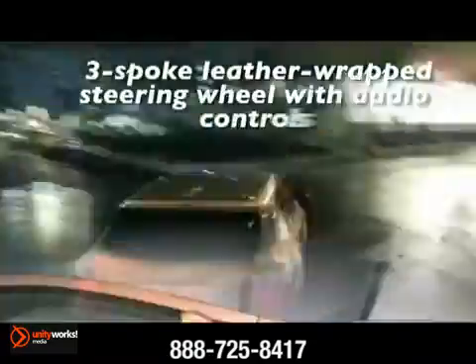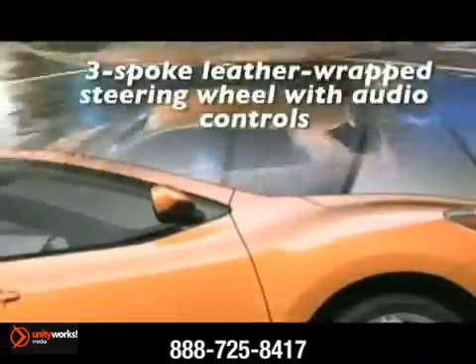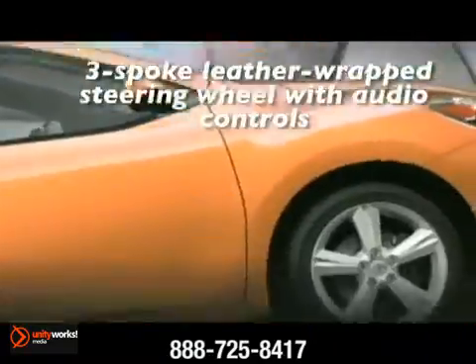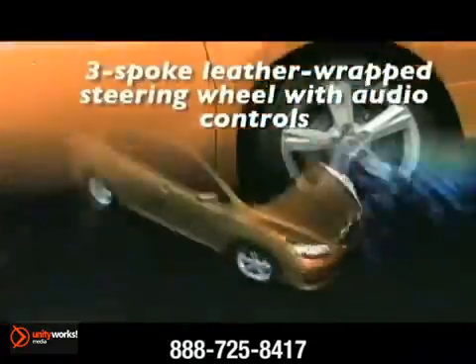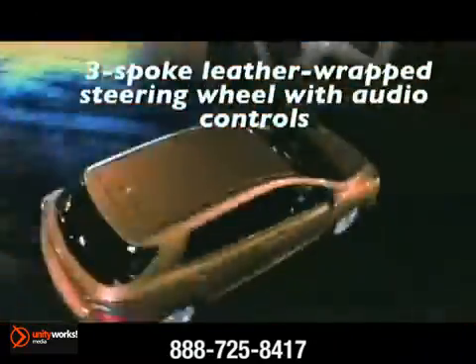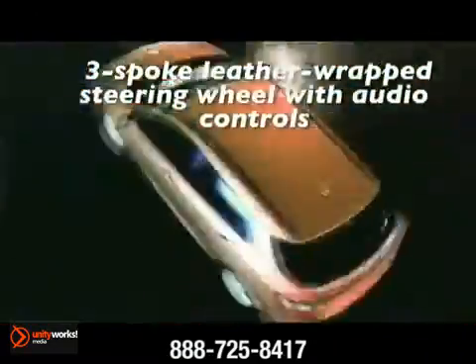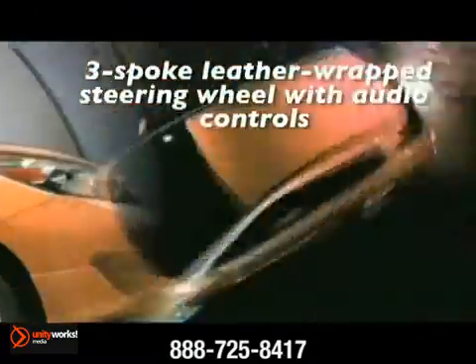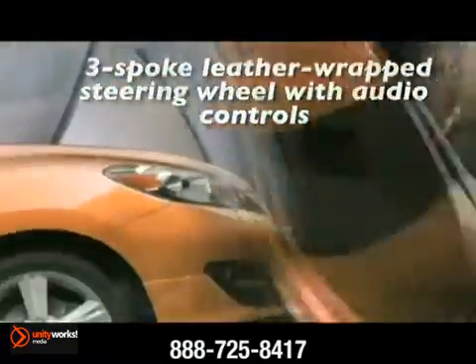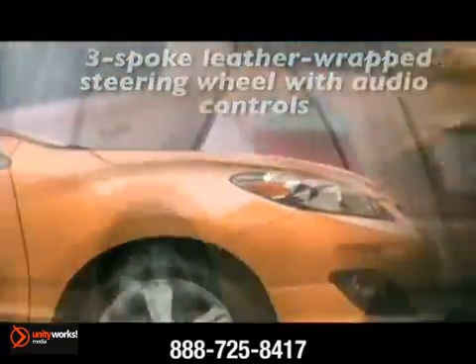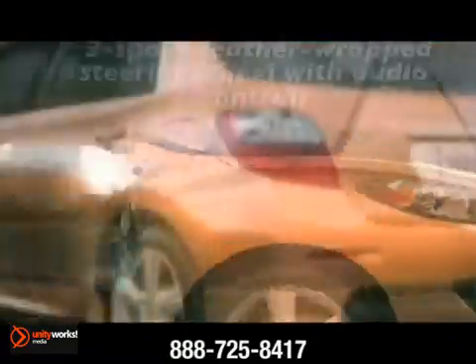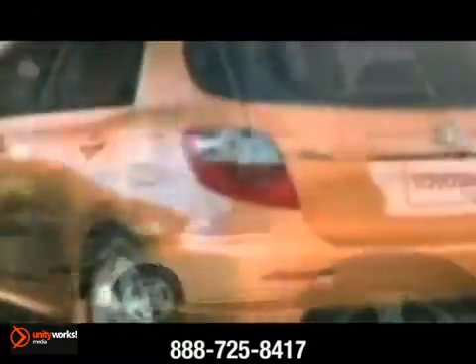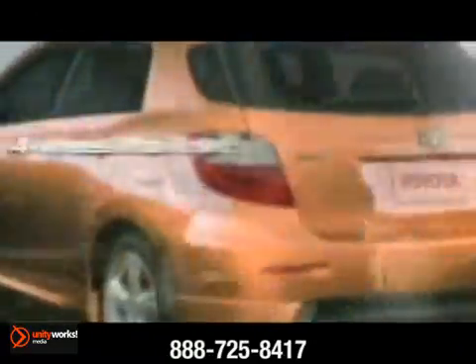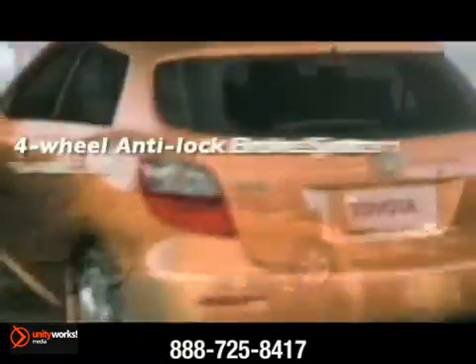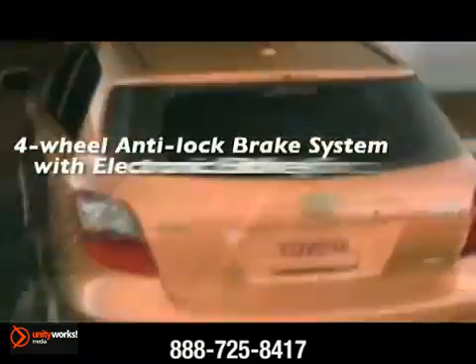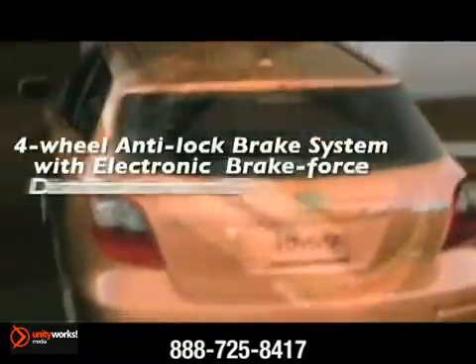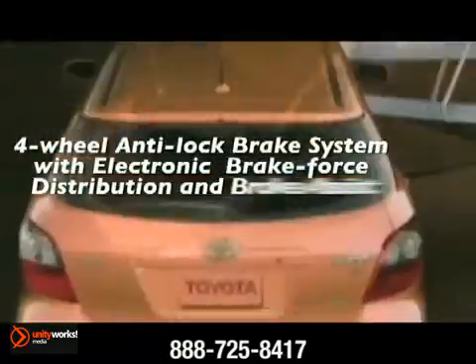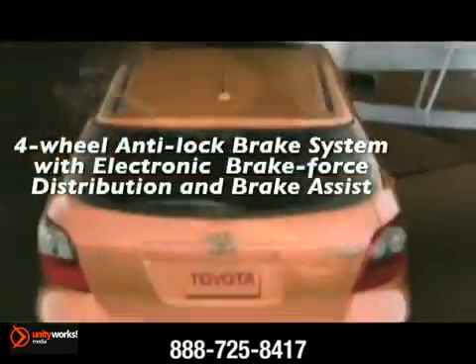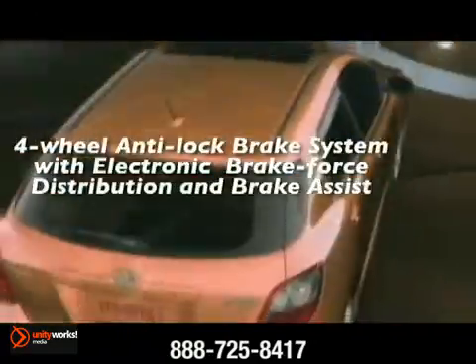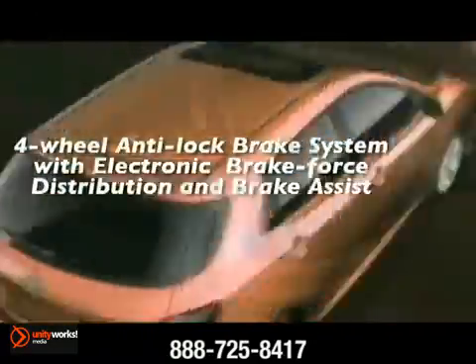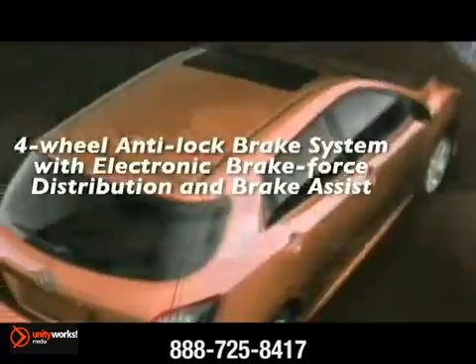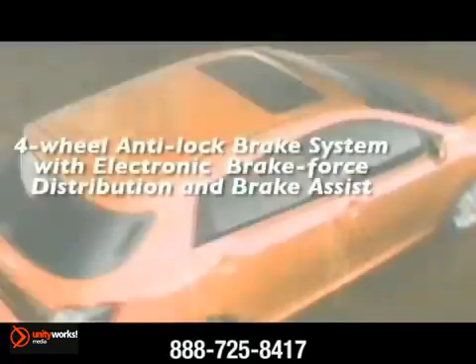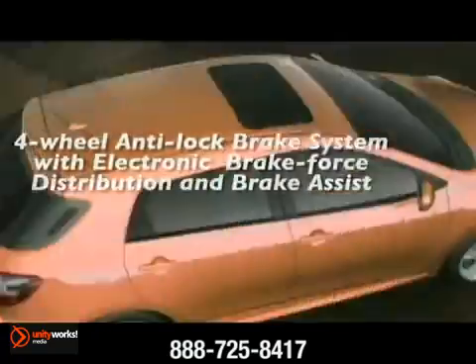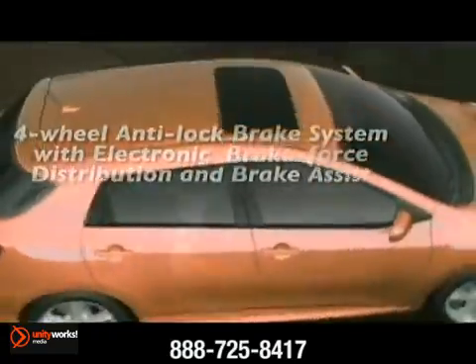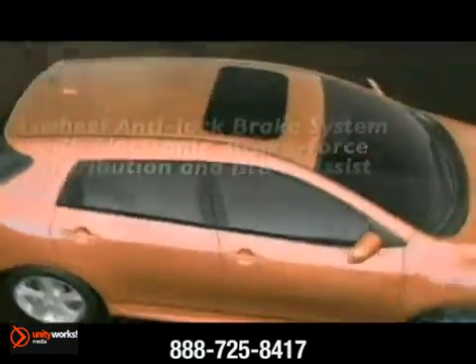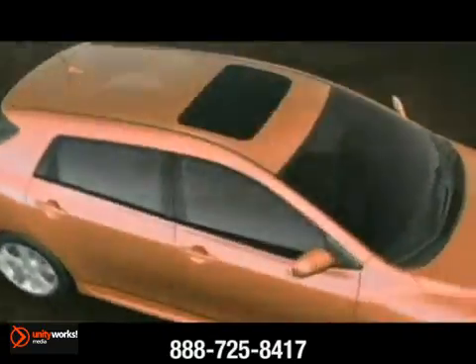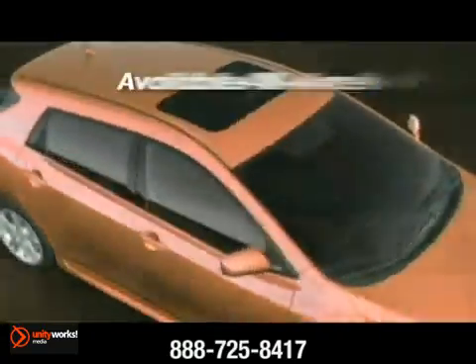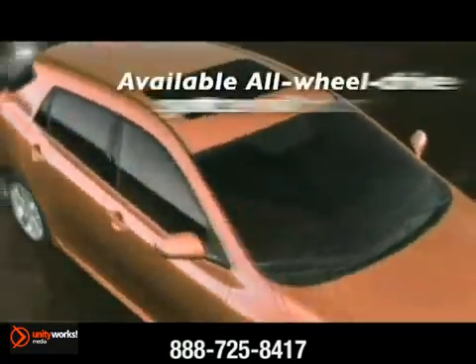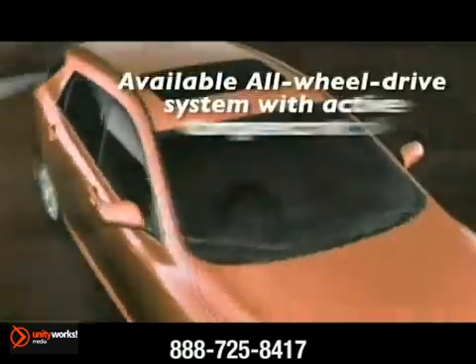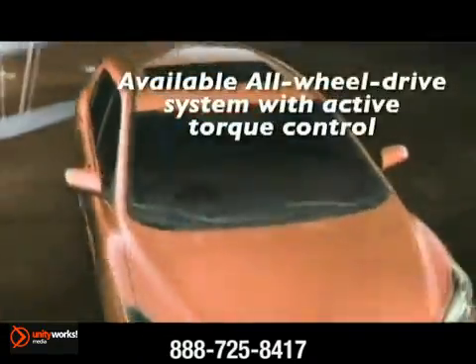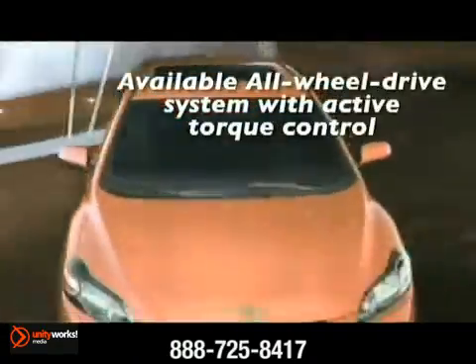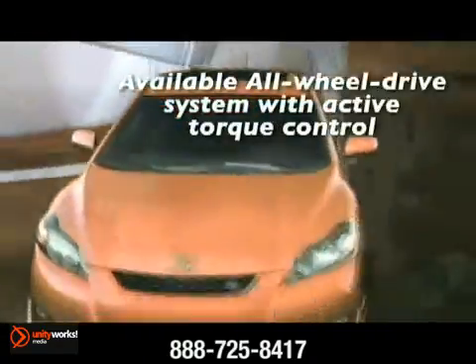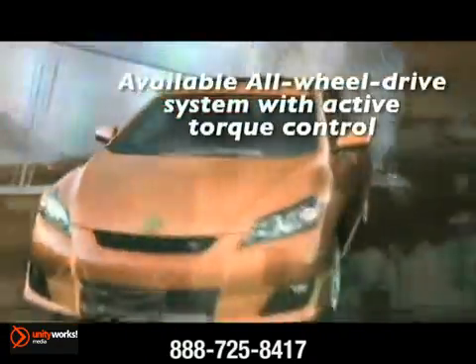An aggressive front that announces its arrival and eye-grabbing rear tail lights illuminate your way. With available front and rear spoilers, driving the Matrix is never a drag.